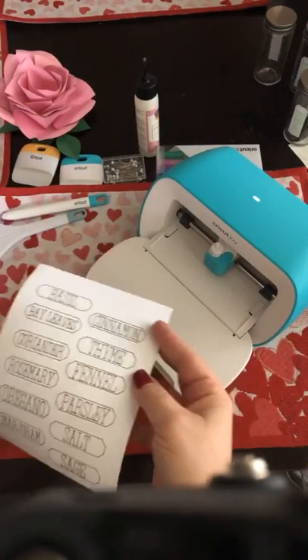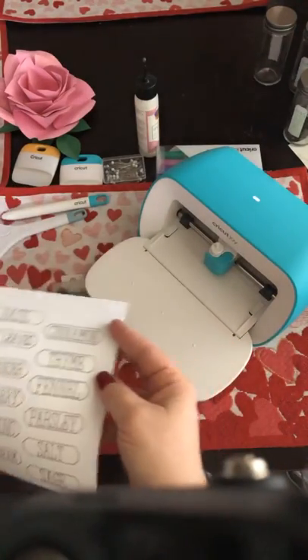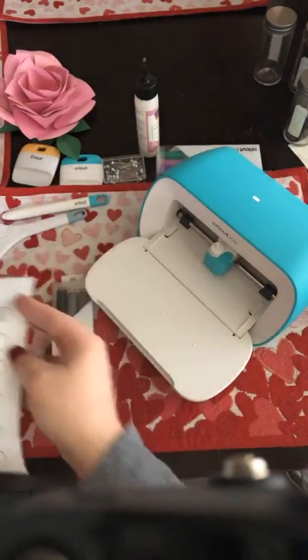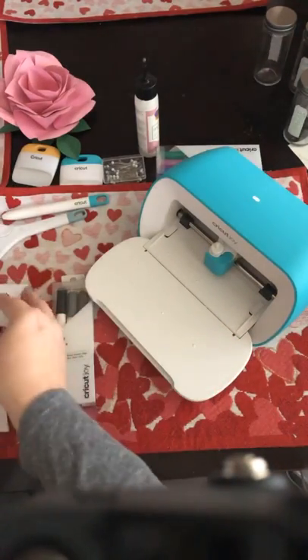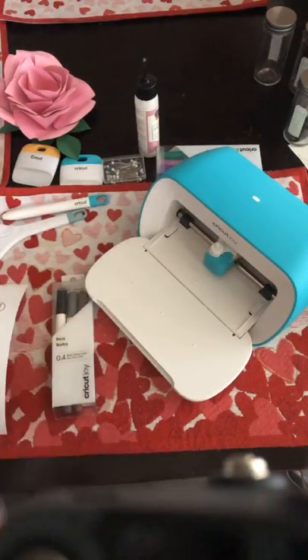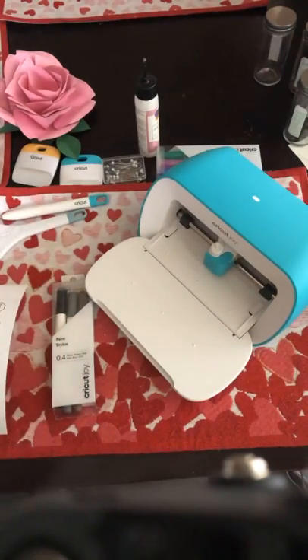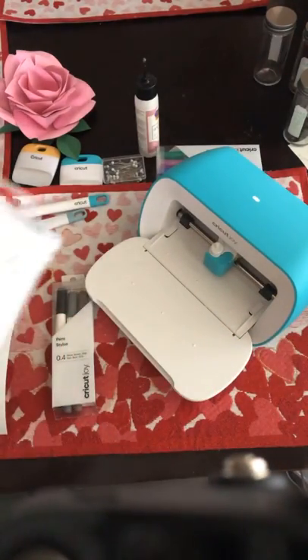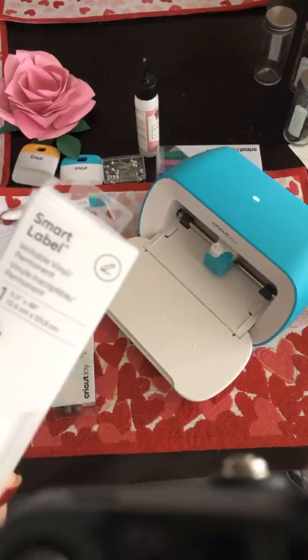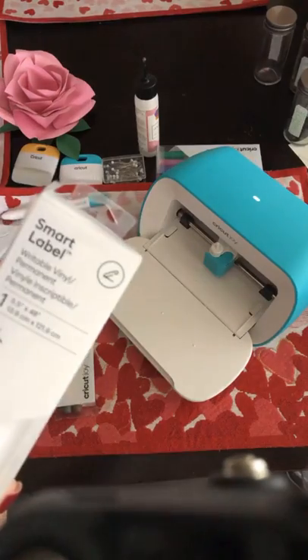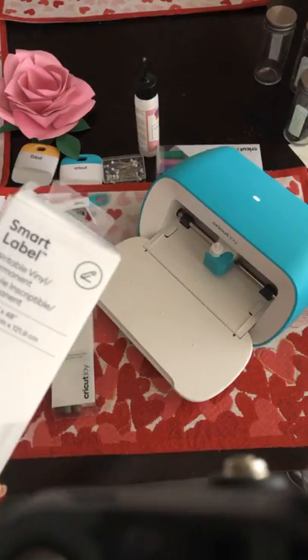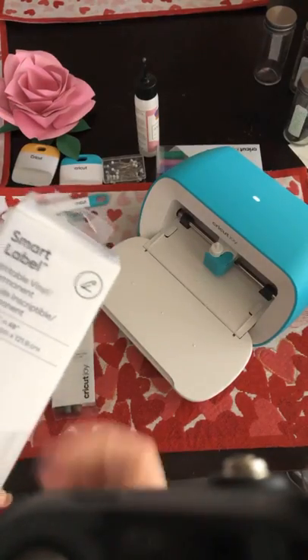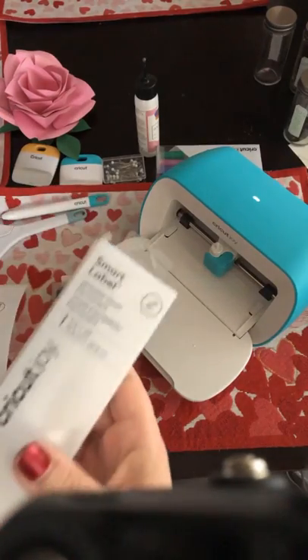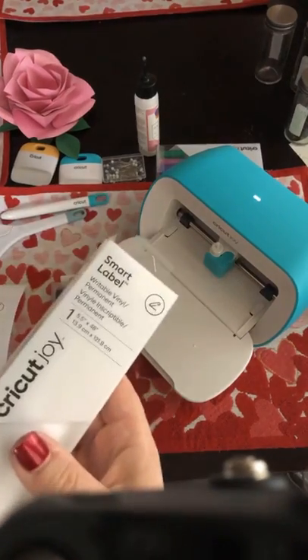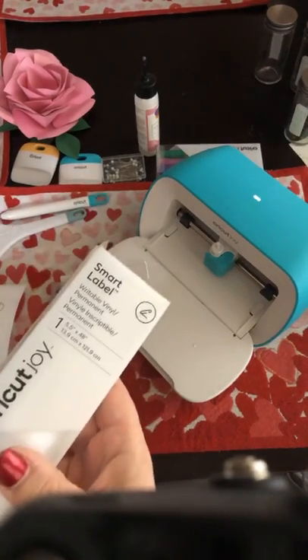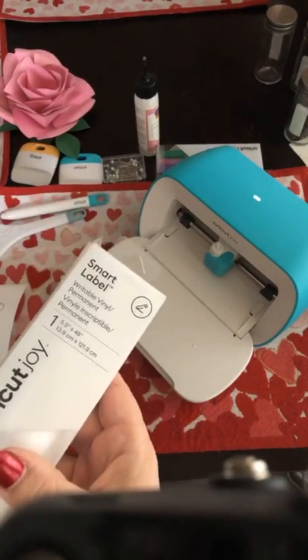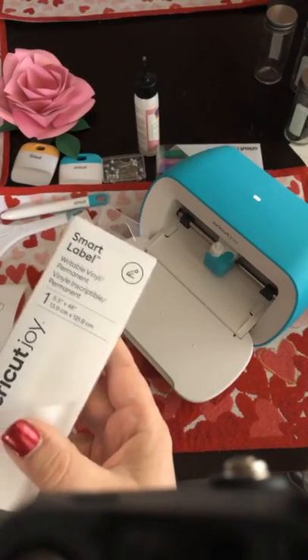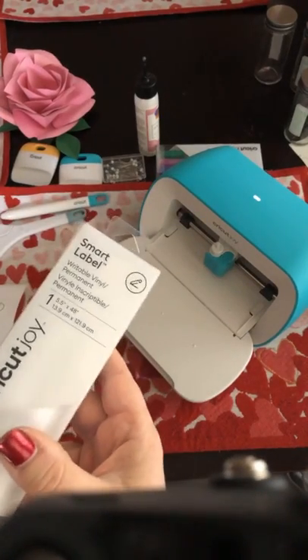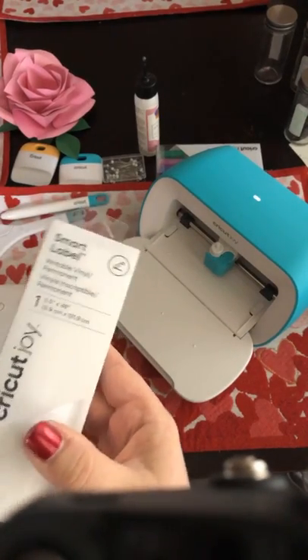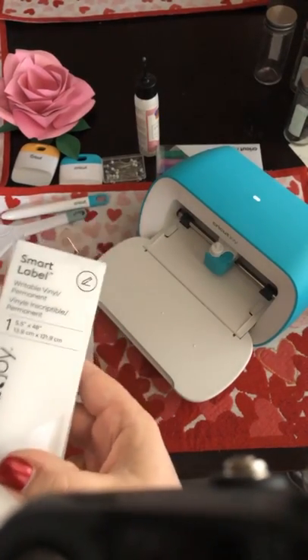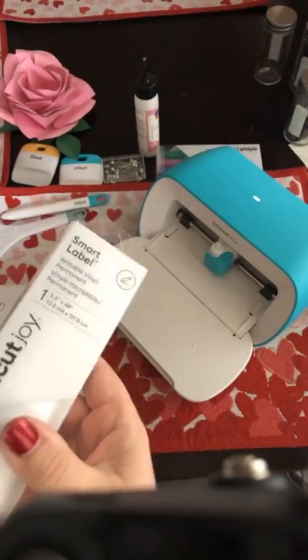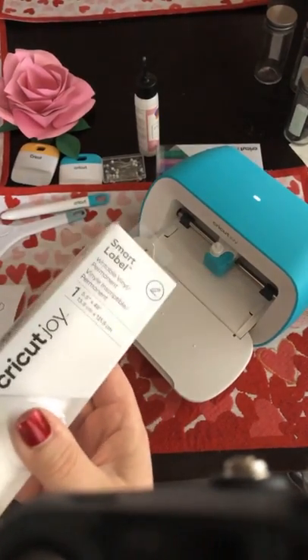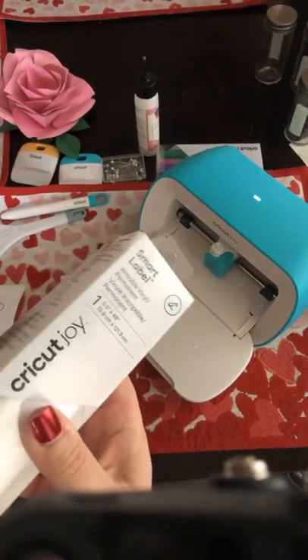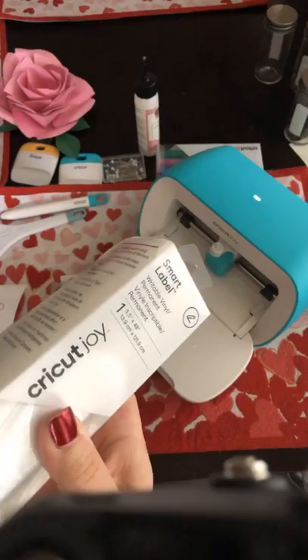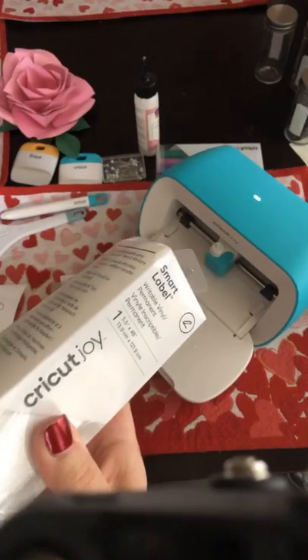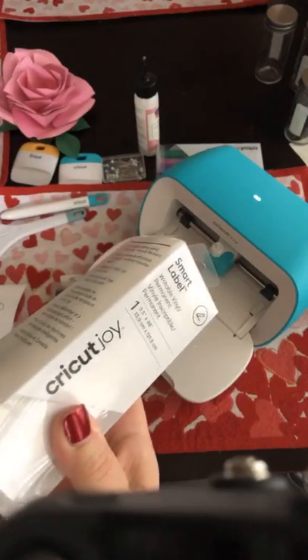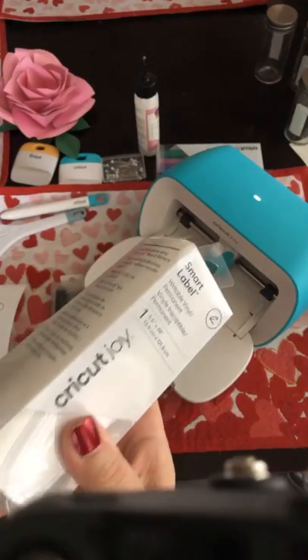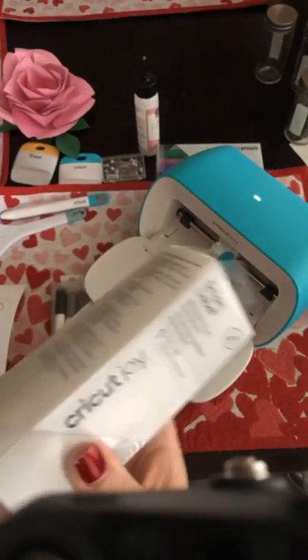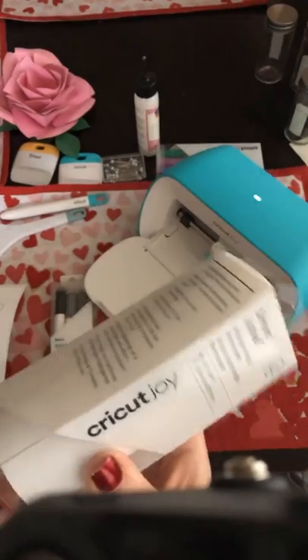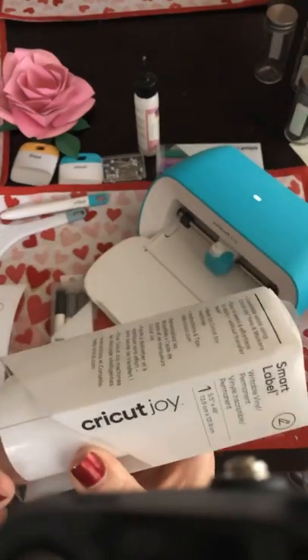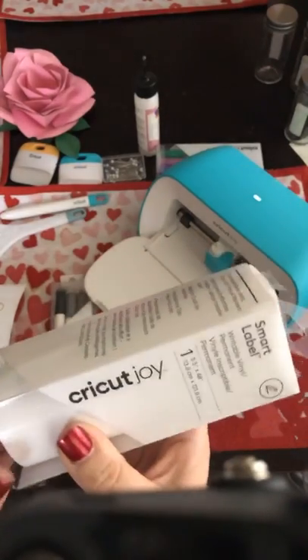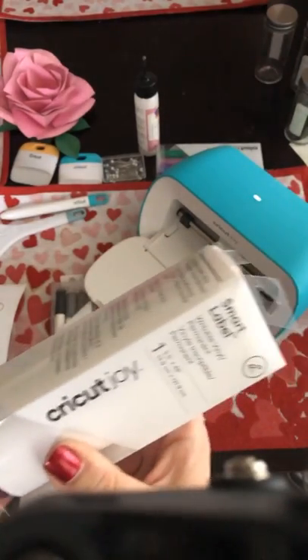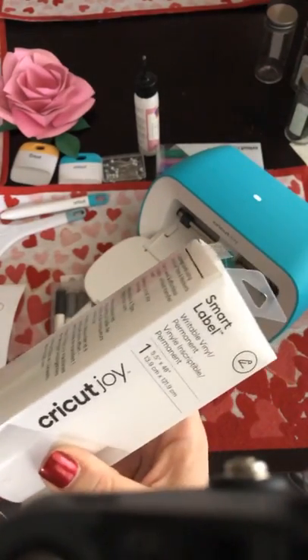So this might be one project that is unique to the Cricut Joy. I can see a lot of possibilities with this for labeling.